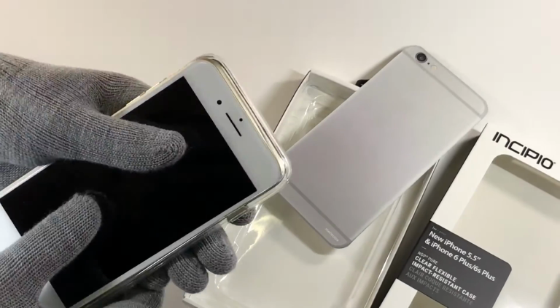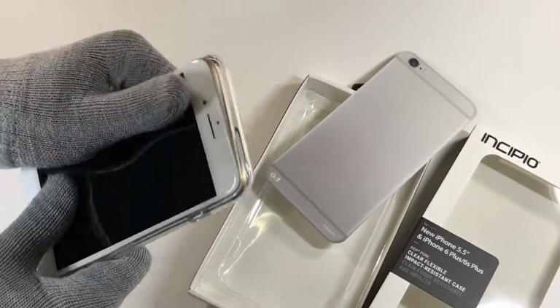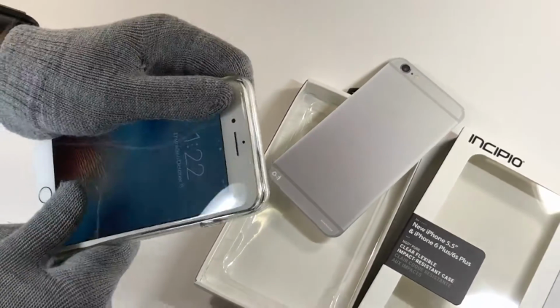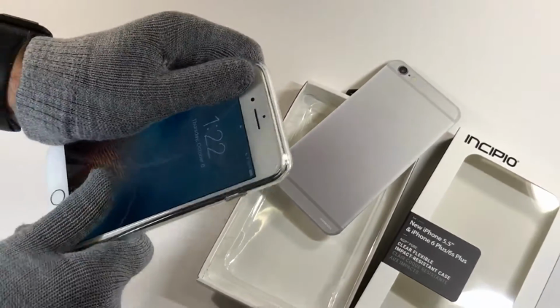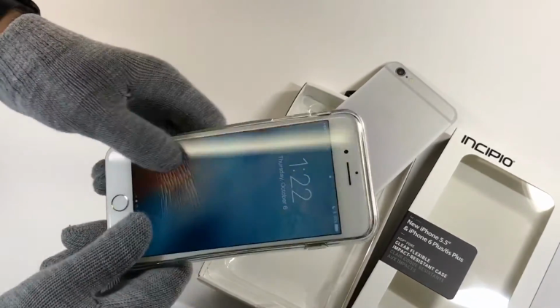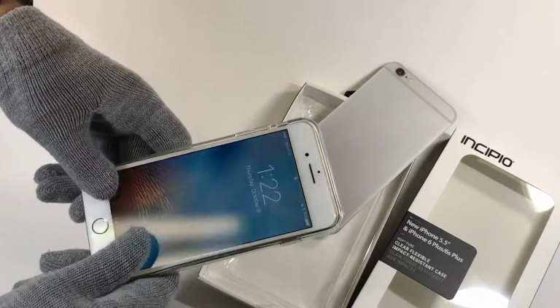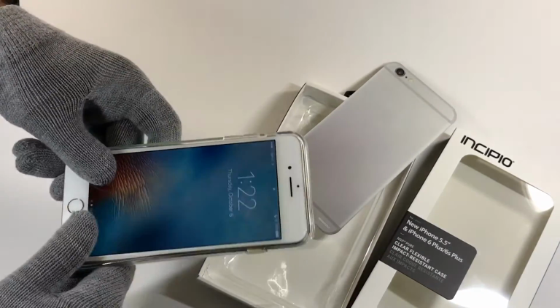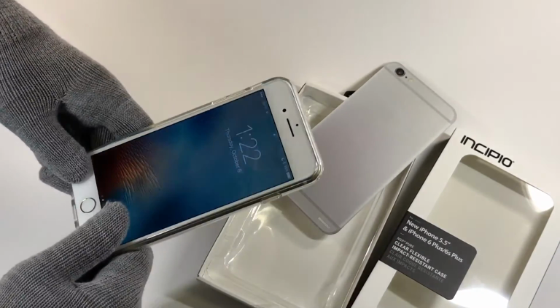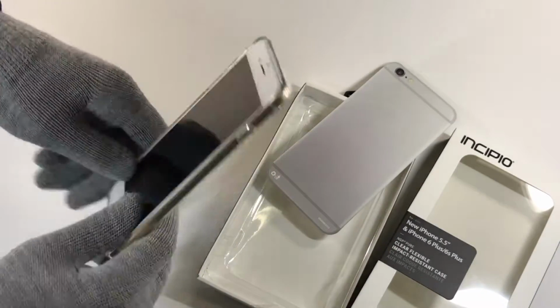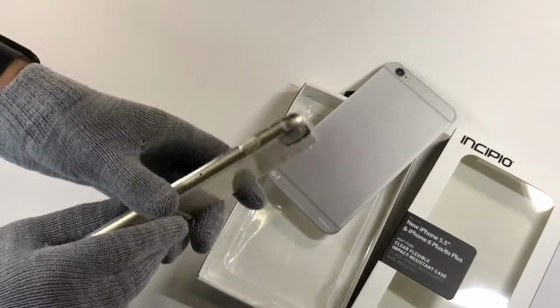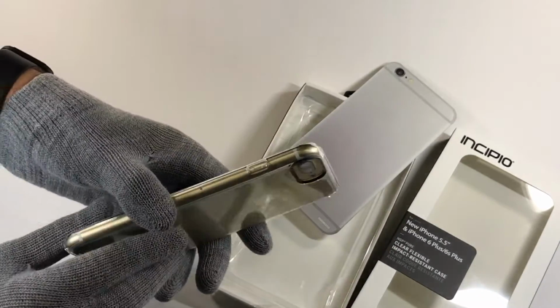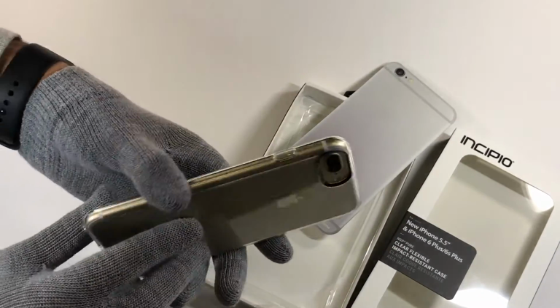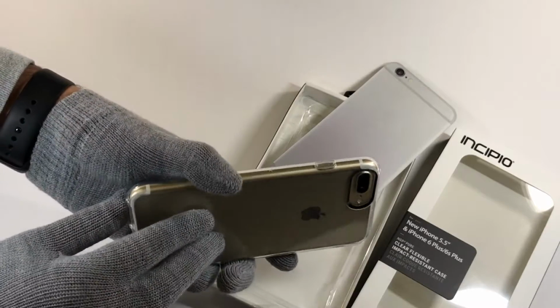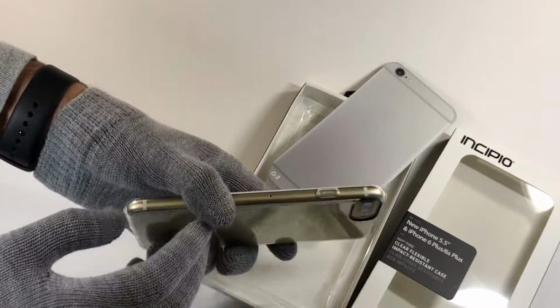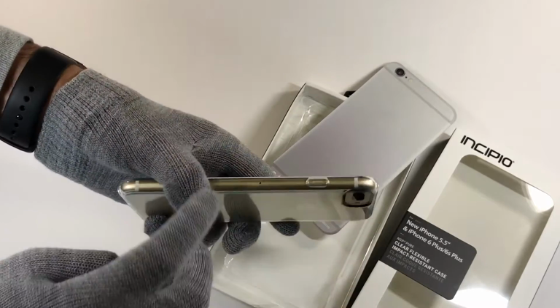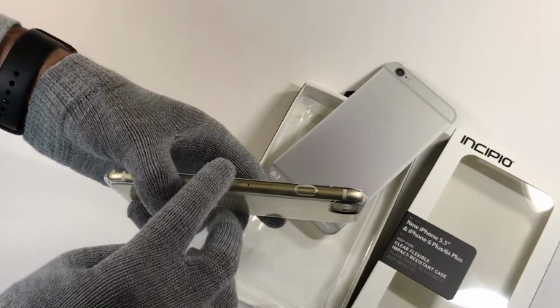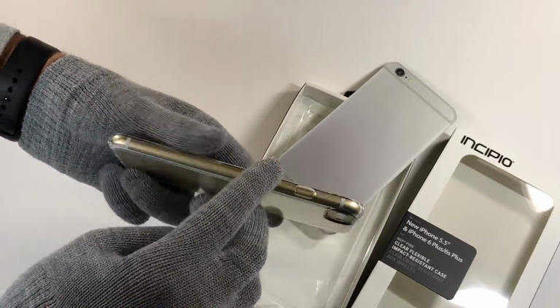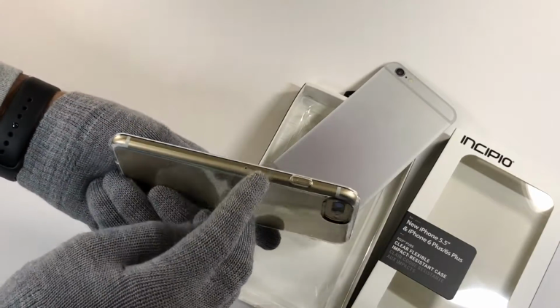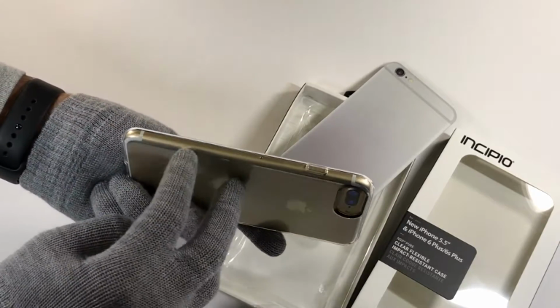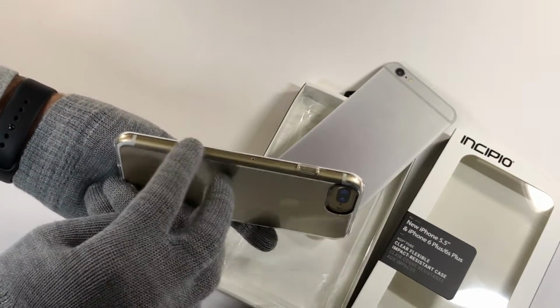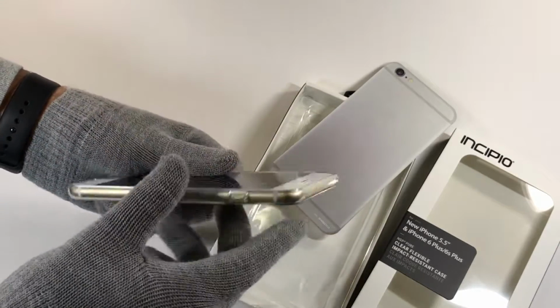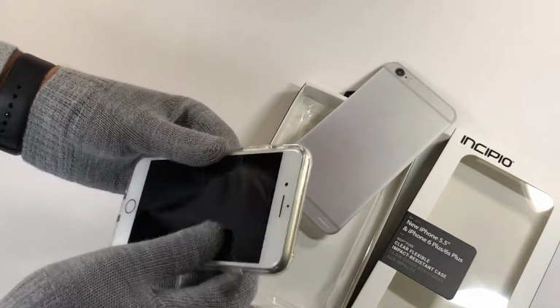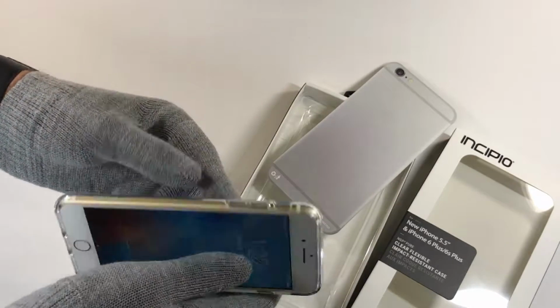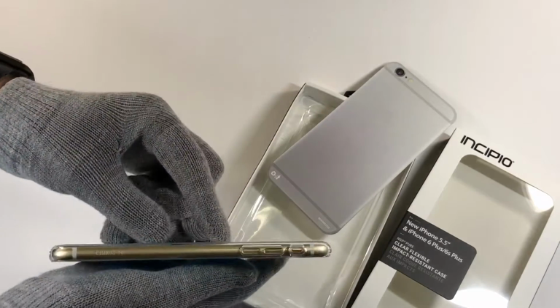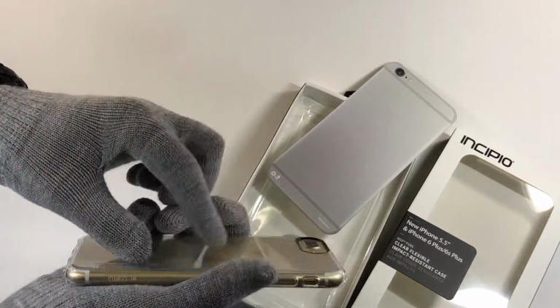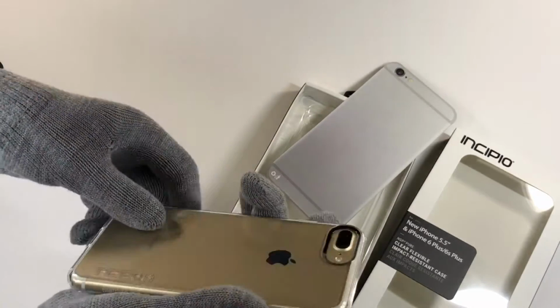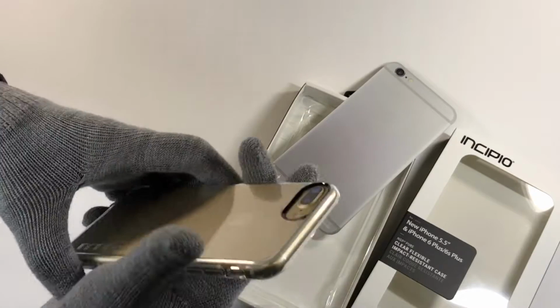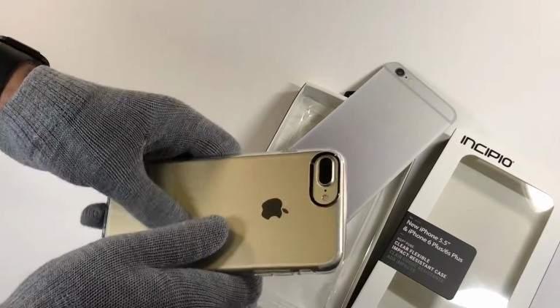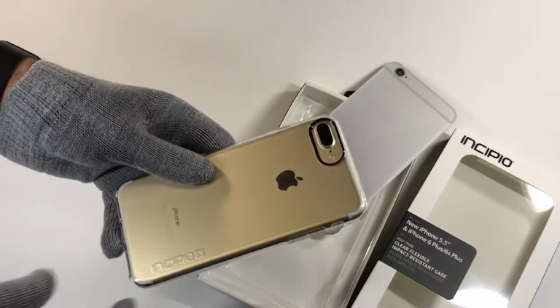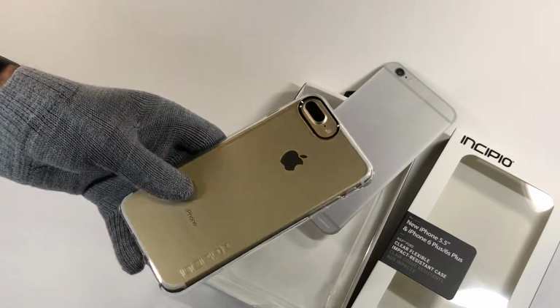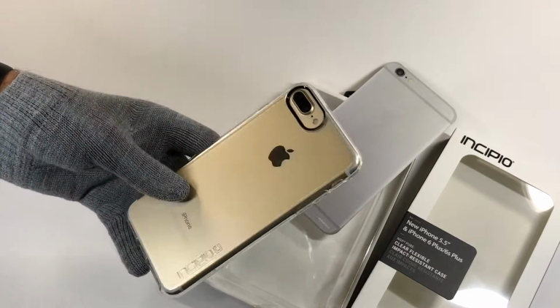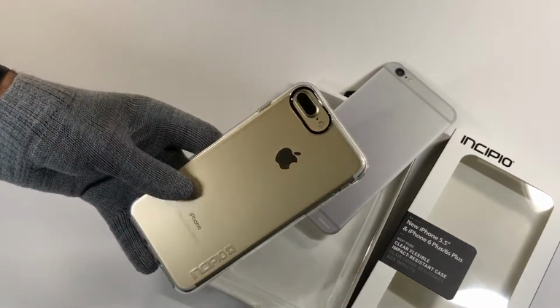This is putting in a 7 Plus. You can't really see it. It's getting a little bit dirty around the edges. Otherwise it looks great when it's new.